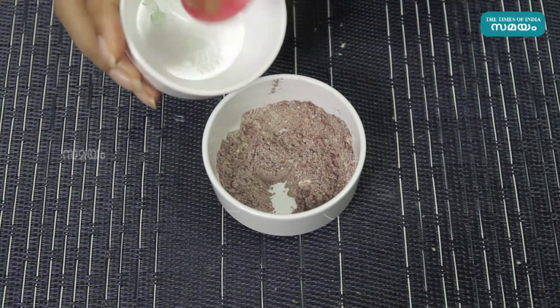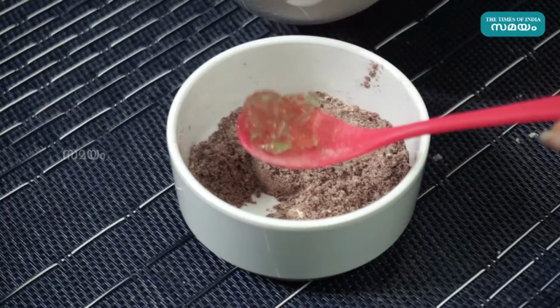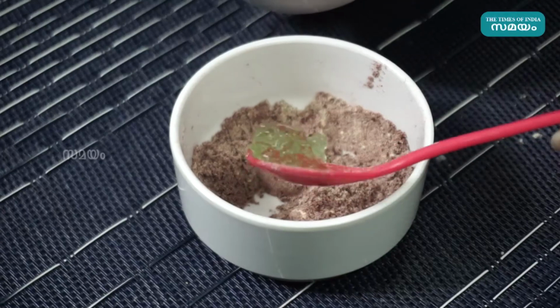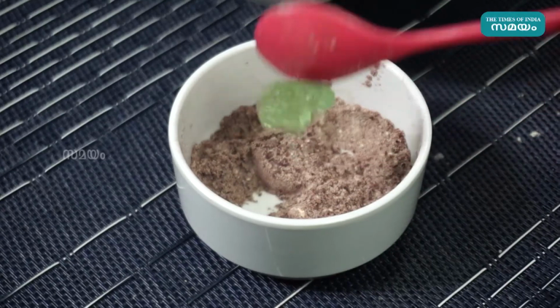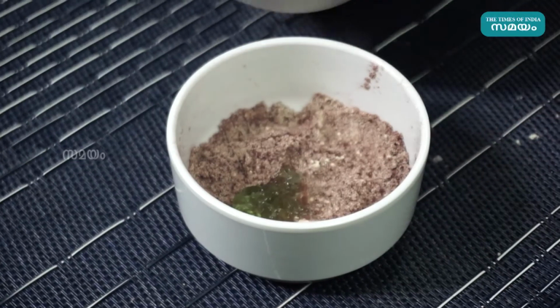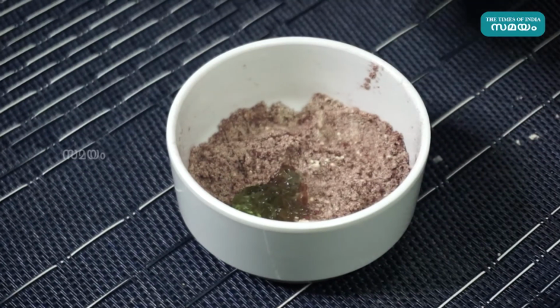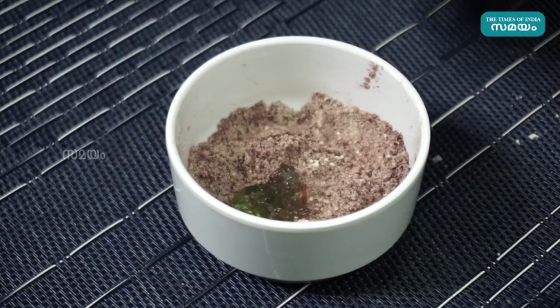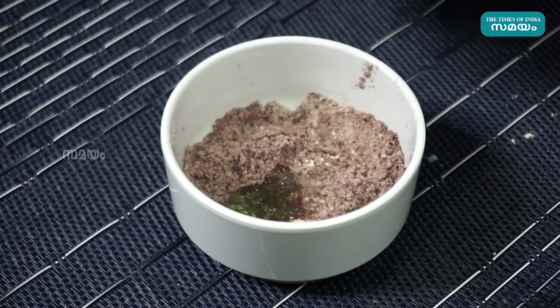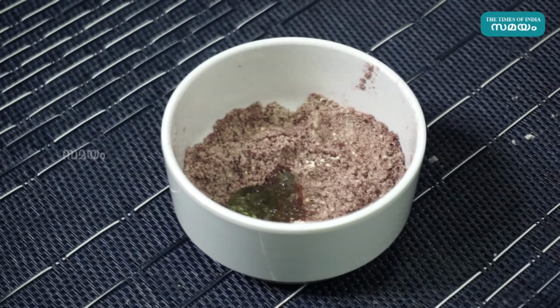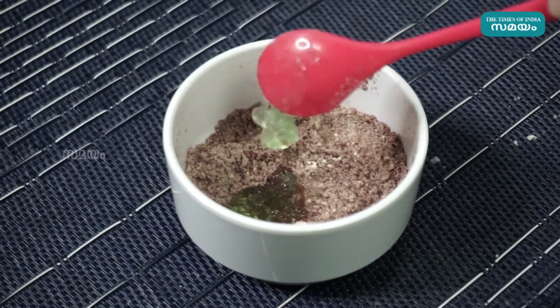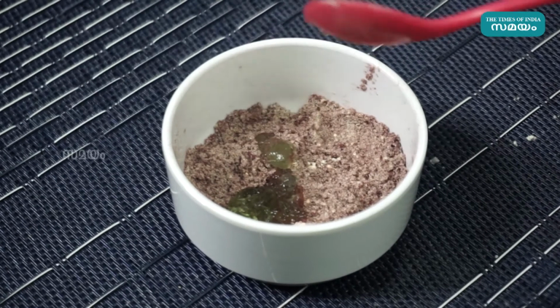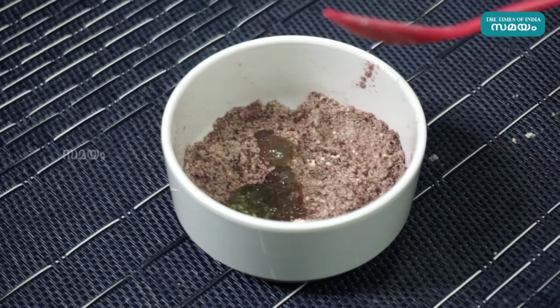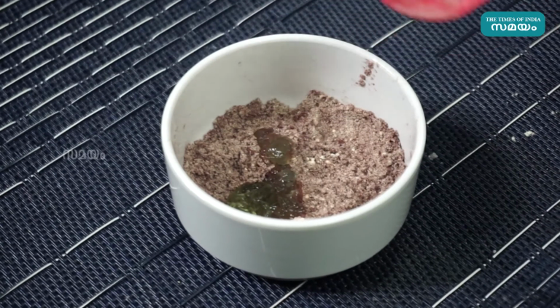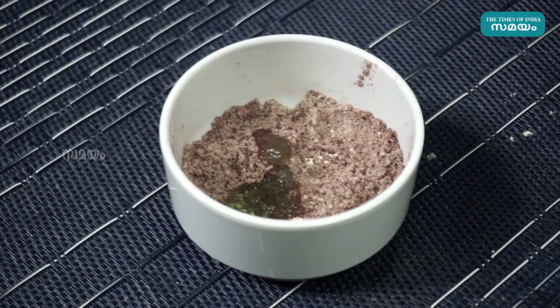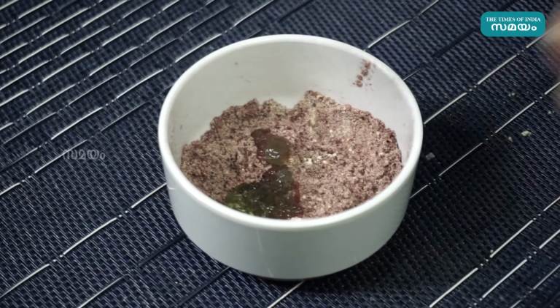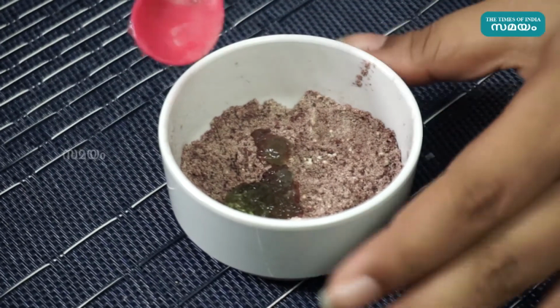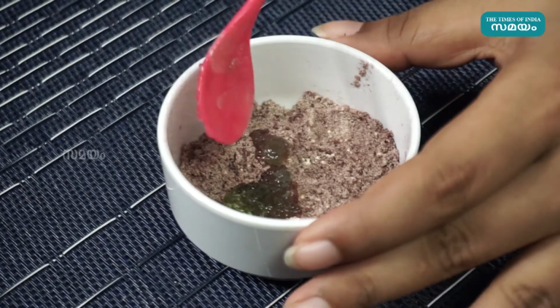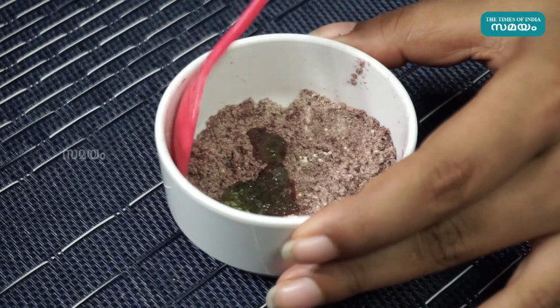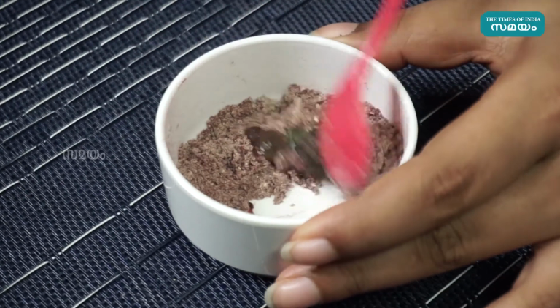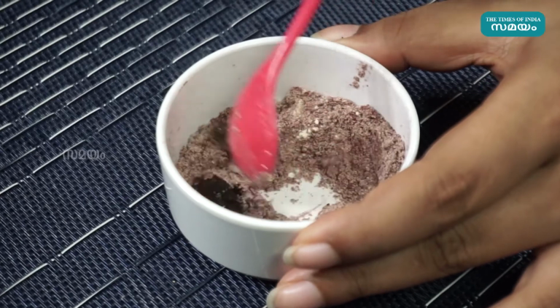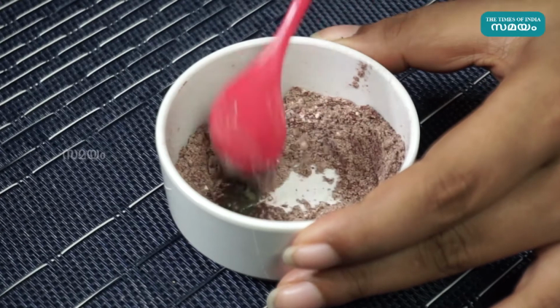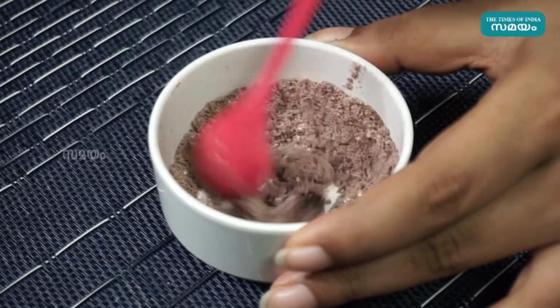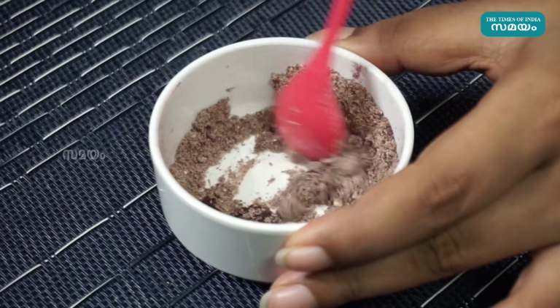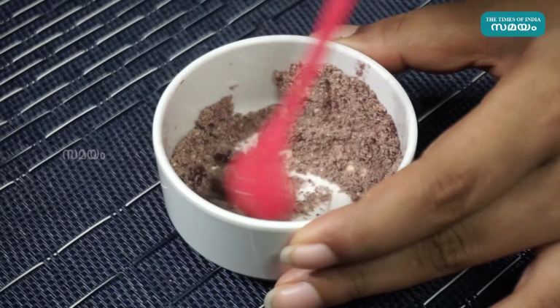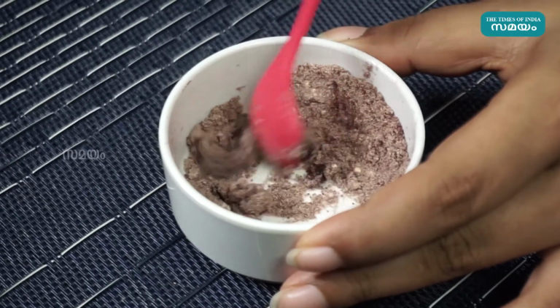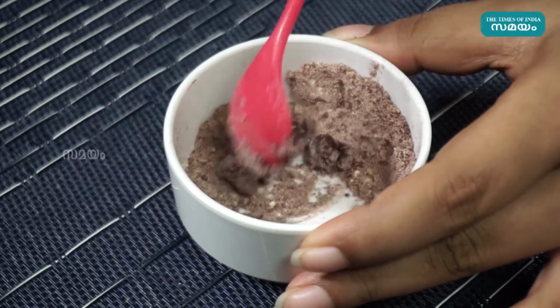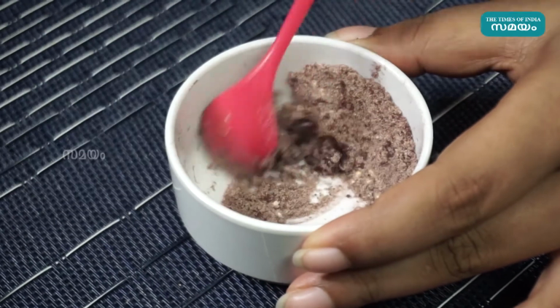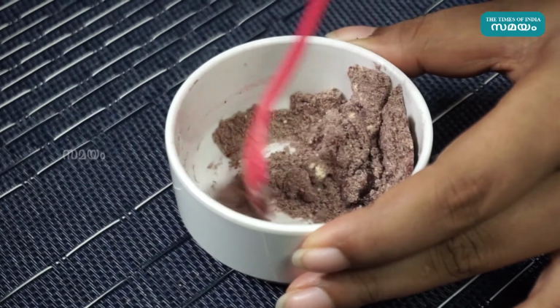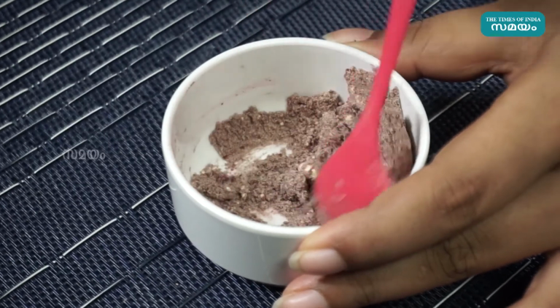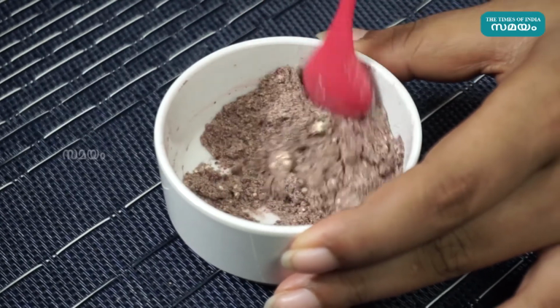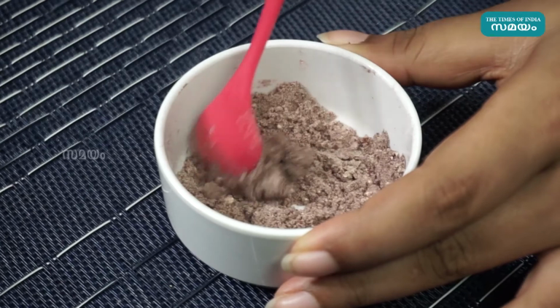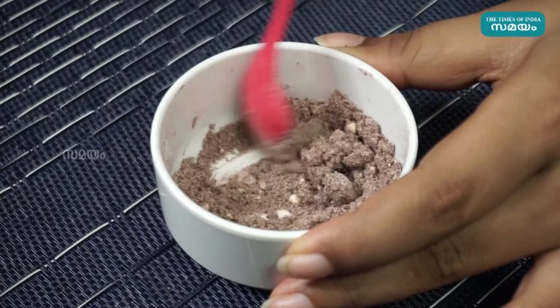We are going to use the chambrathipod. You can use the chambrathipod. If we are dry, we will use the chambrathipod.